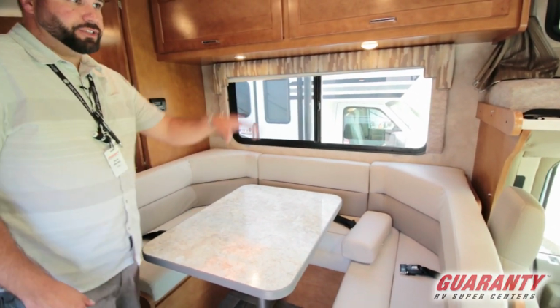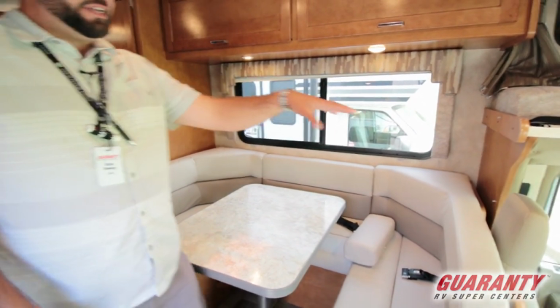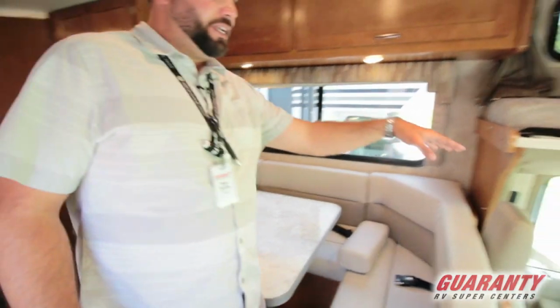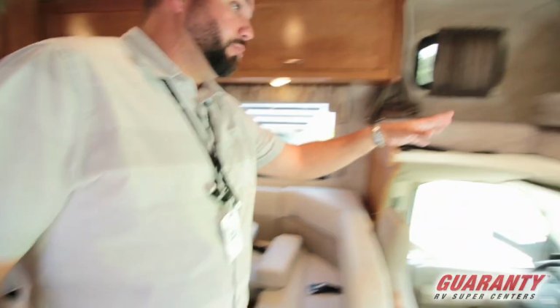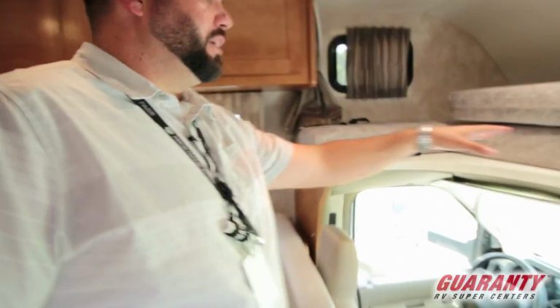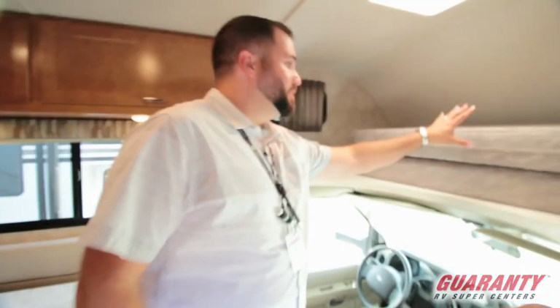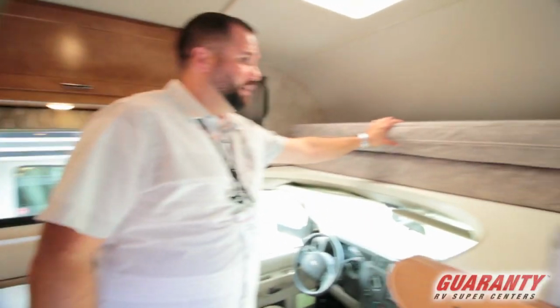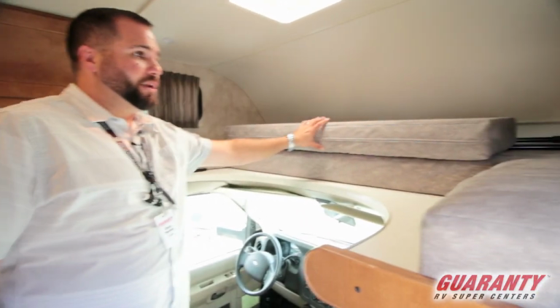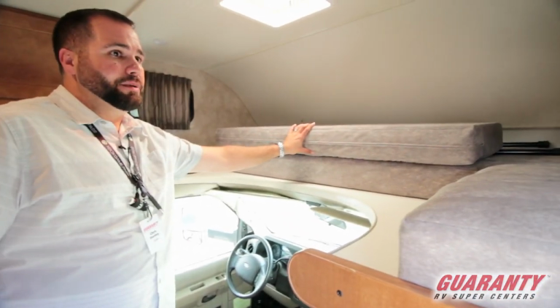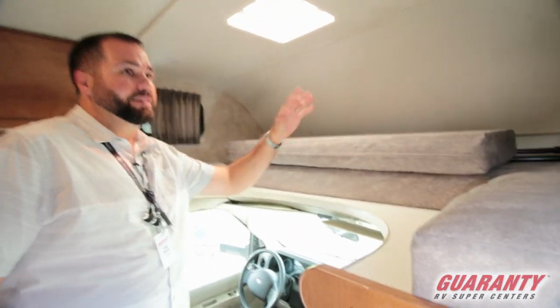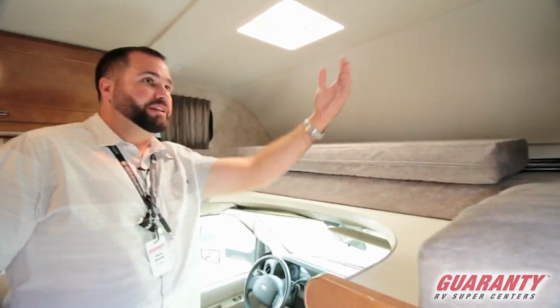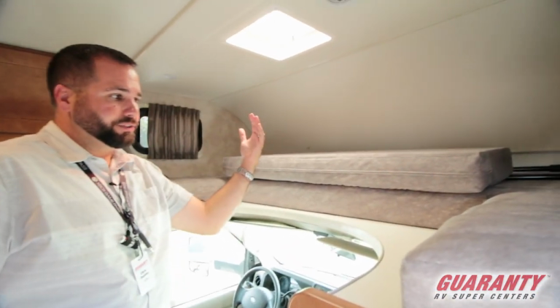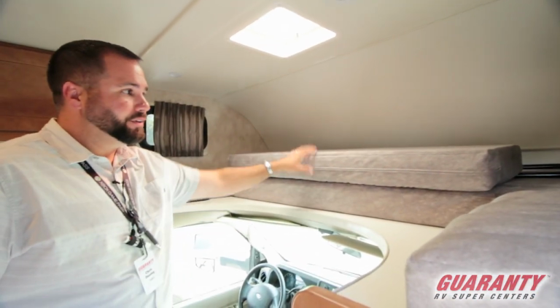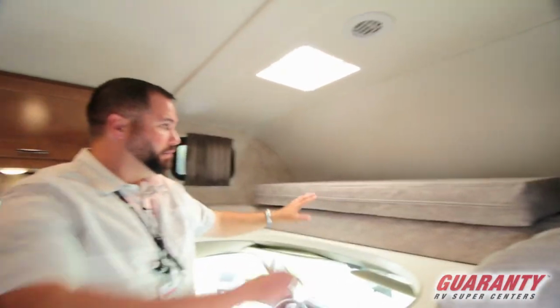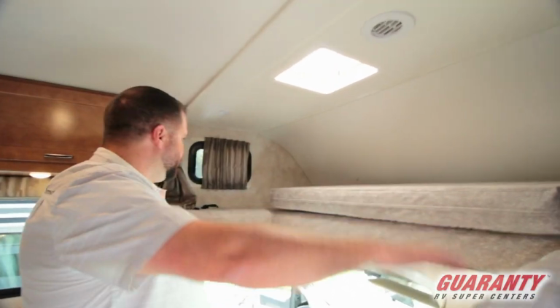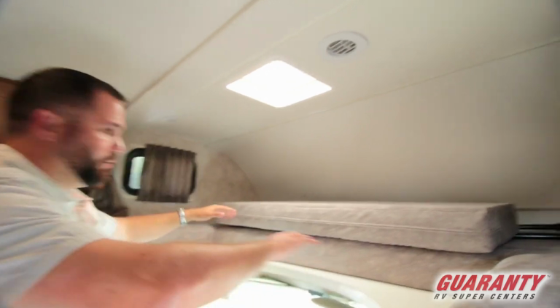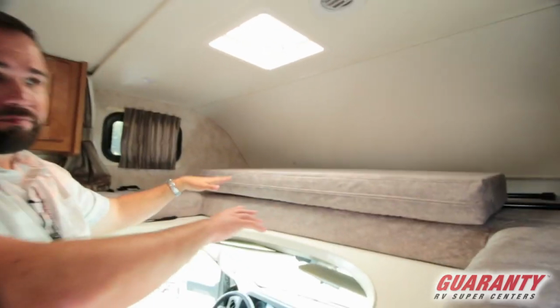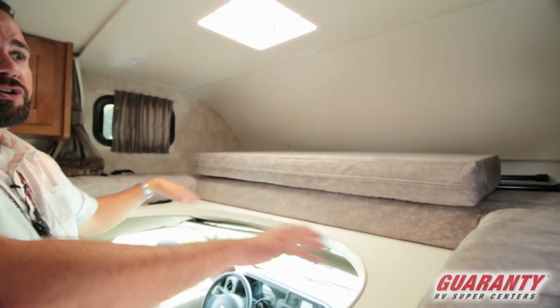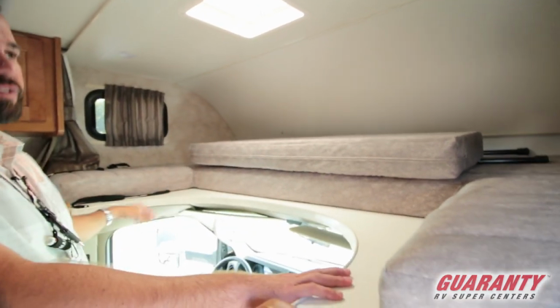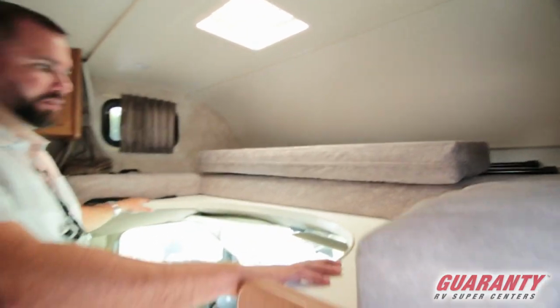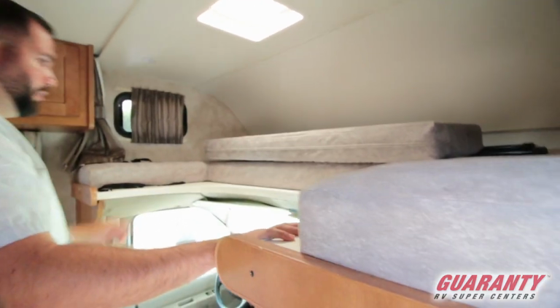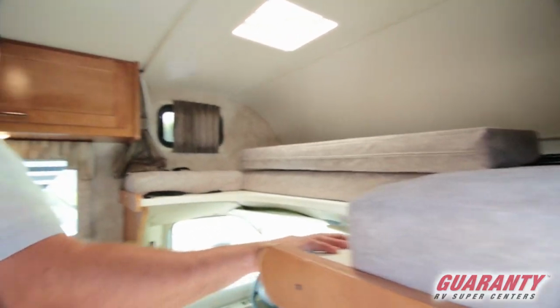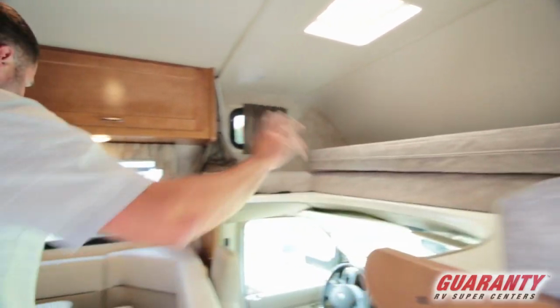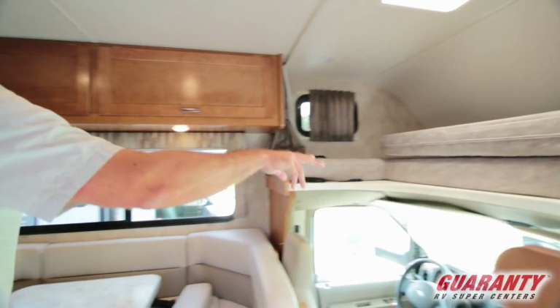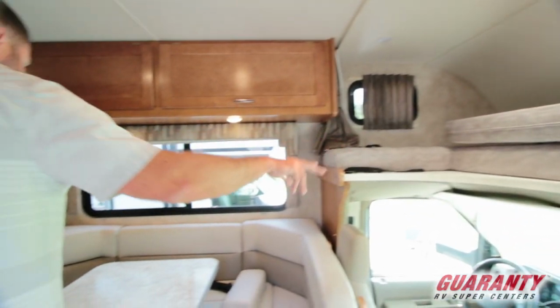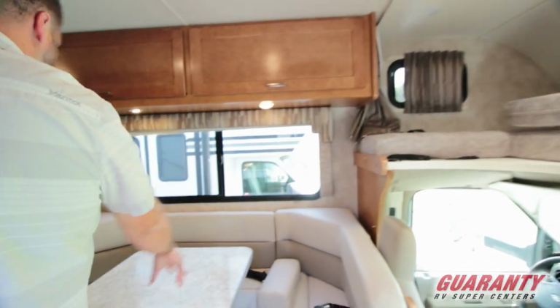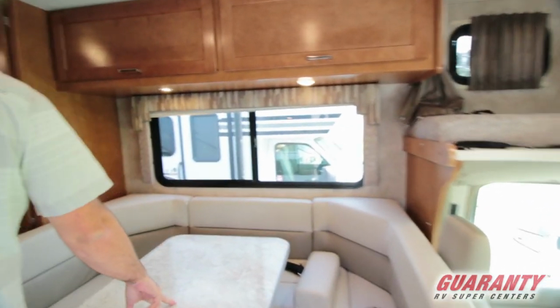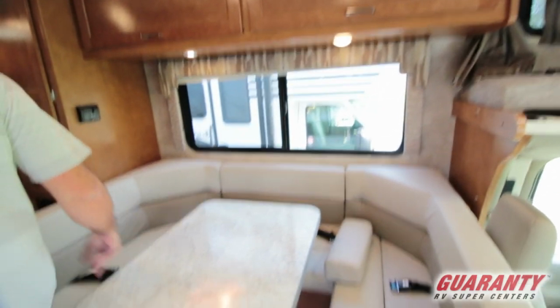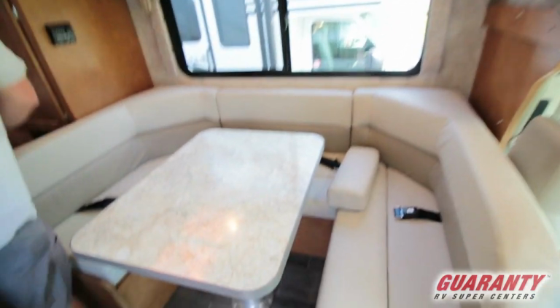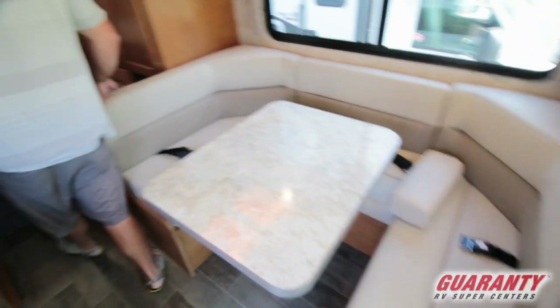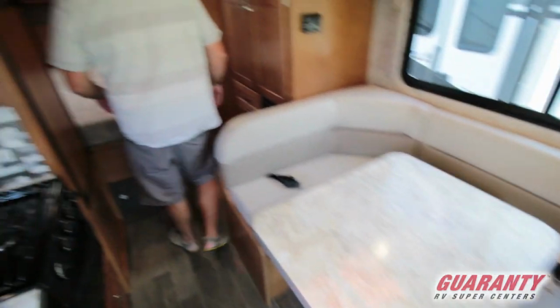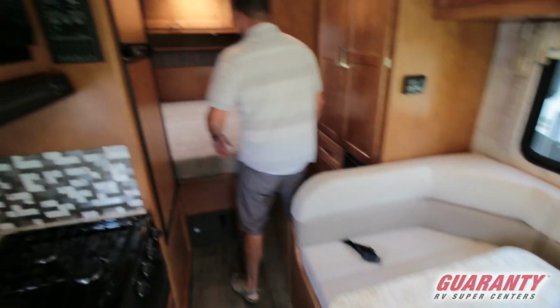Just like almost every Class C, you've got sleeping up here in the bunk, the TV that swivels around, and plenty of room for even two adults up here if you want. So you've got two sleeping there, one to two here, and then your main bed is going to be in the back.